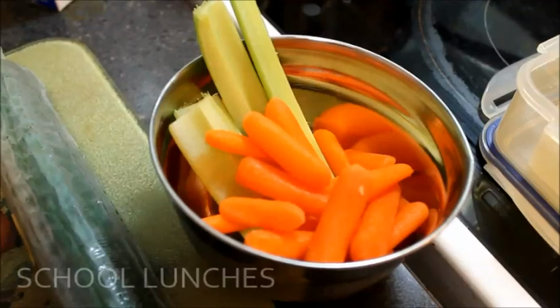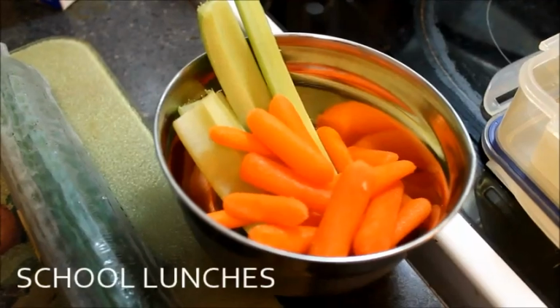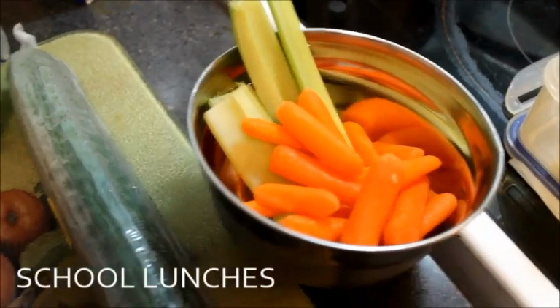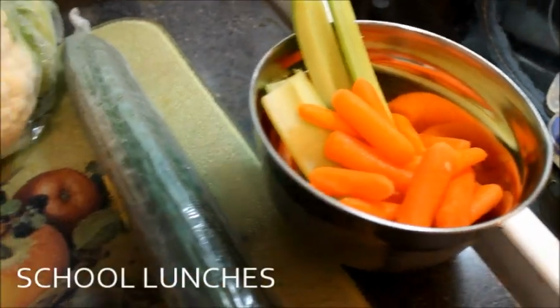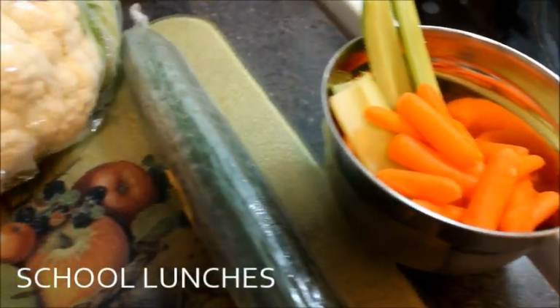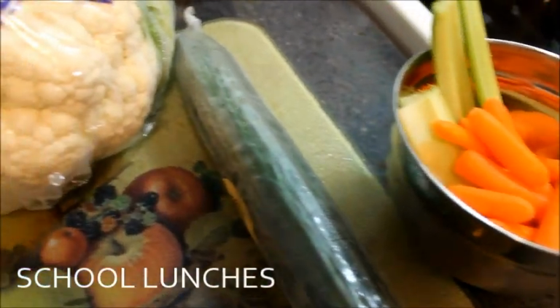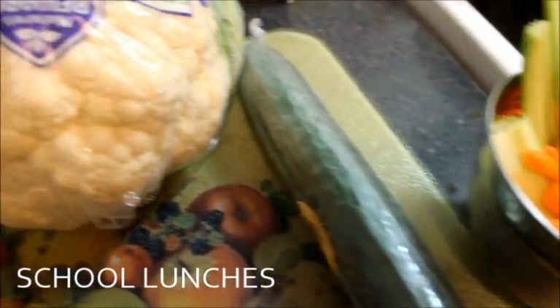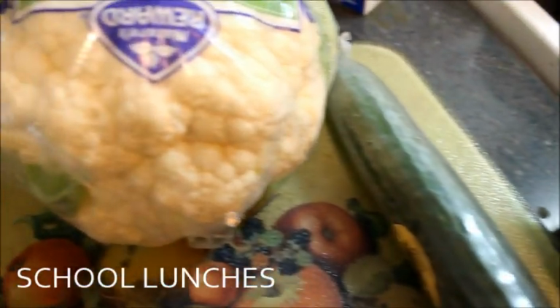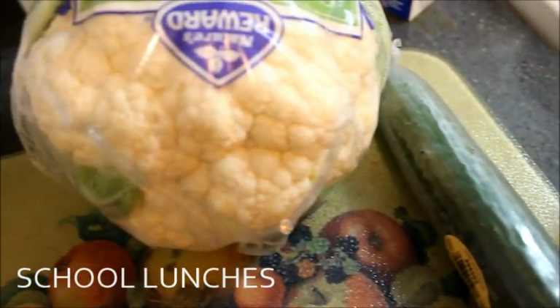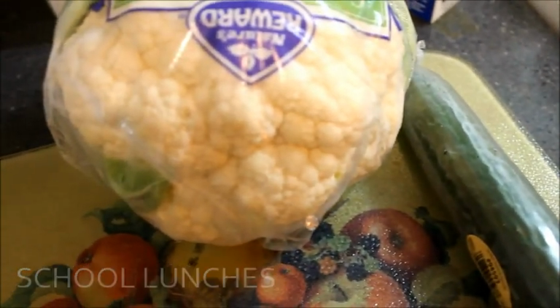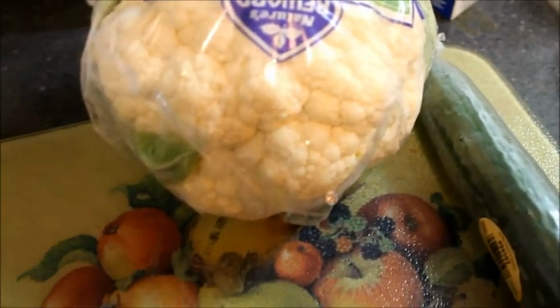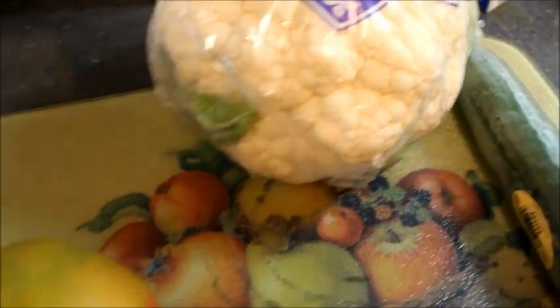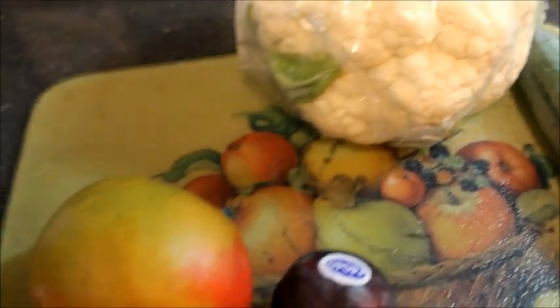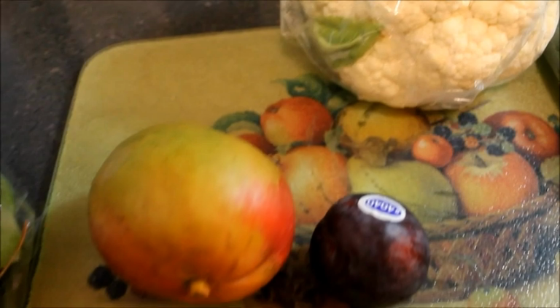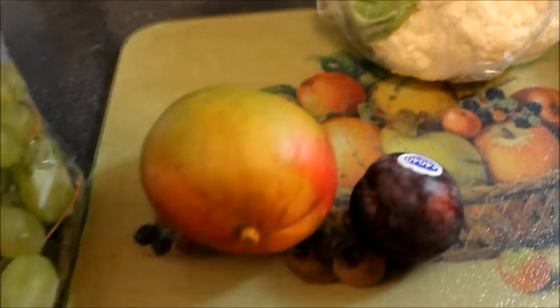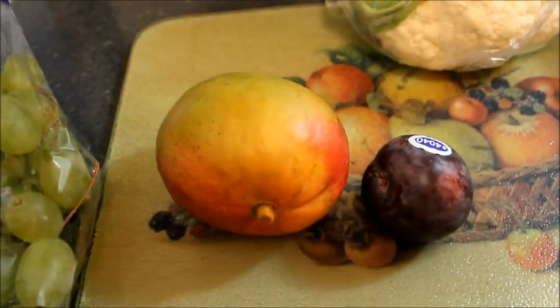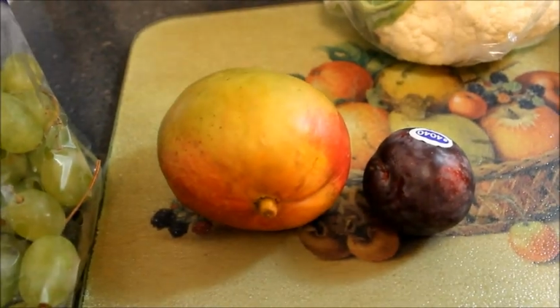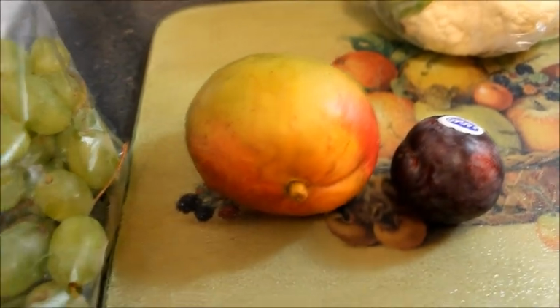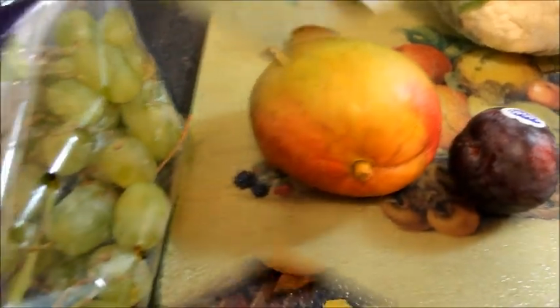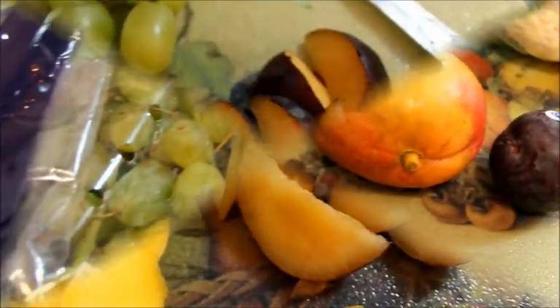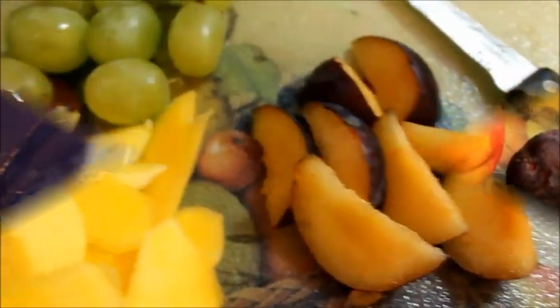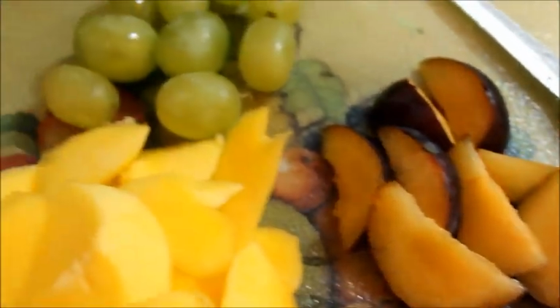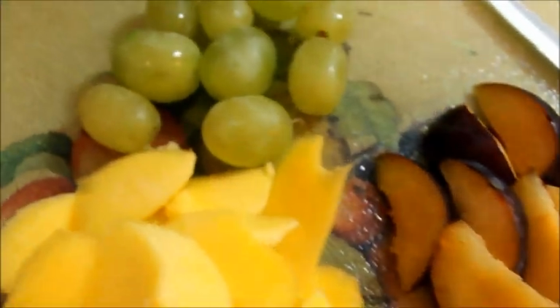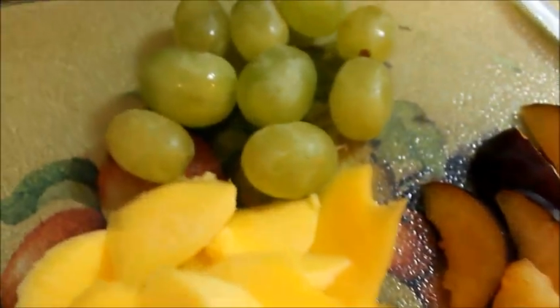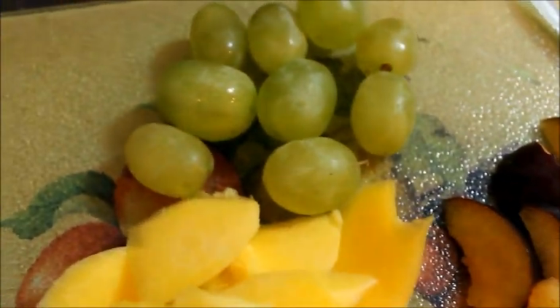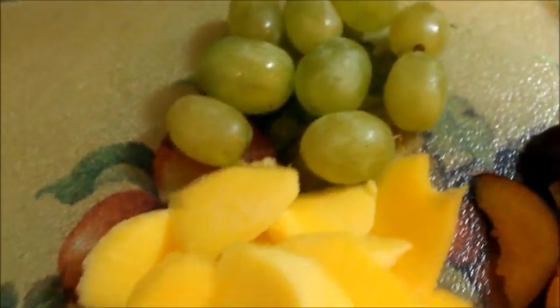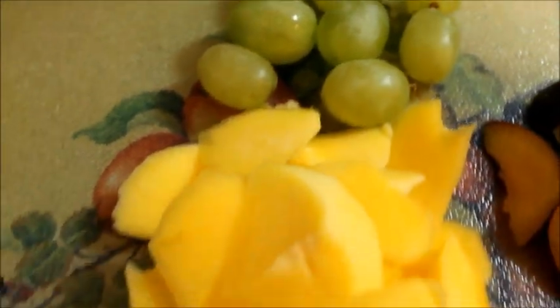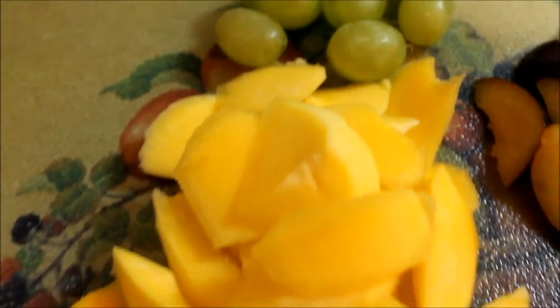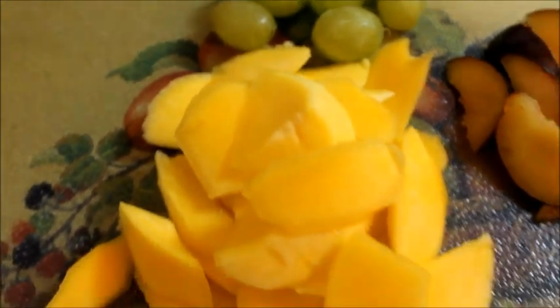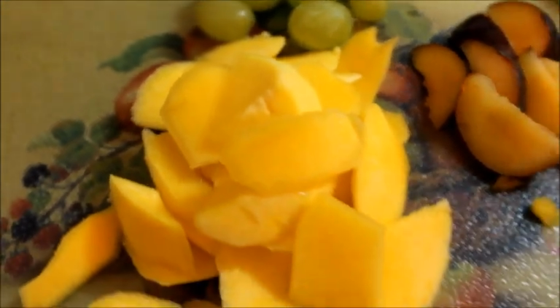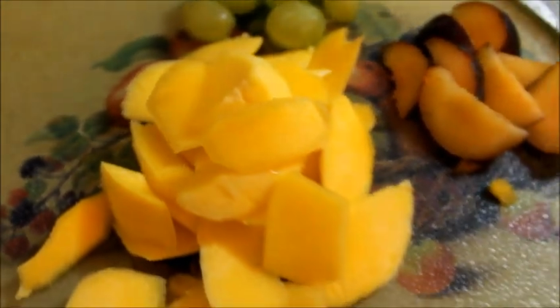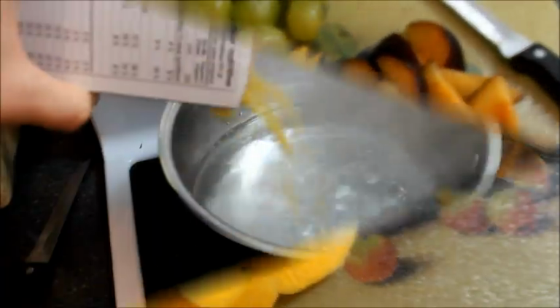Hey, you want to make a hip lunch that kids will like? First, start with some nice fresh vegetables and fruits — really hip ones like mangoes and plums. Cut them all up and get them ready to put in a lunch box.